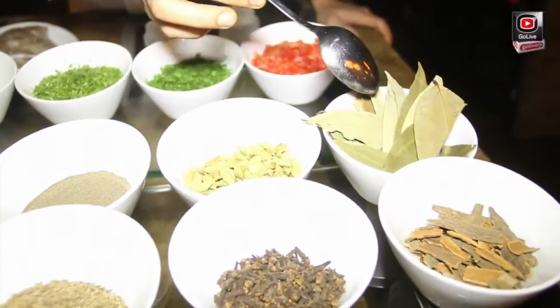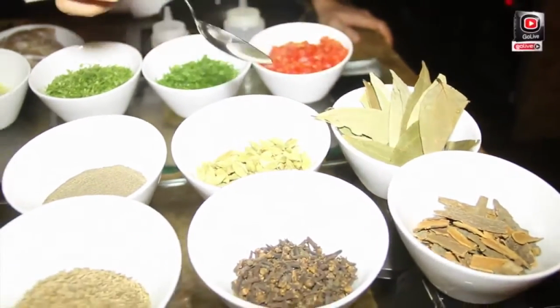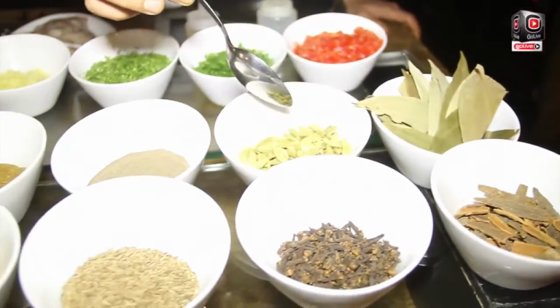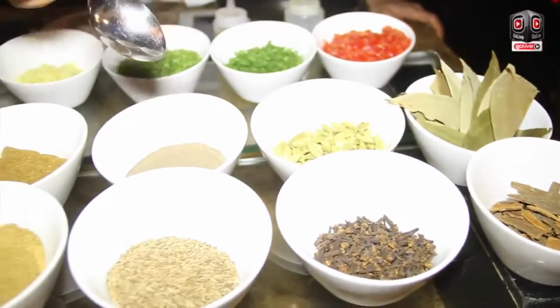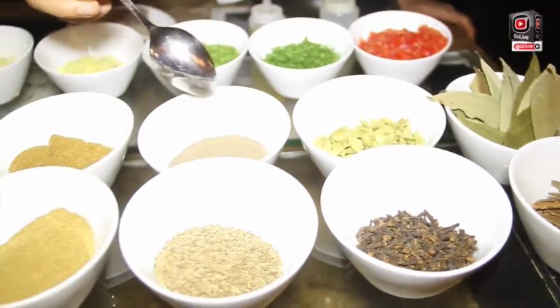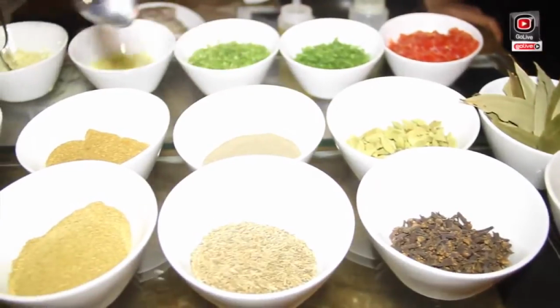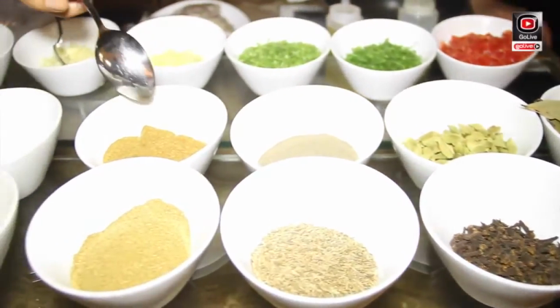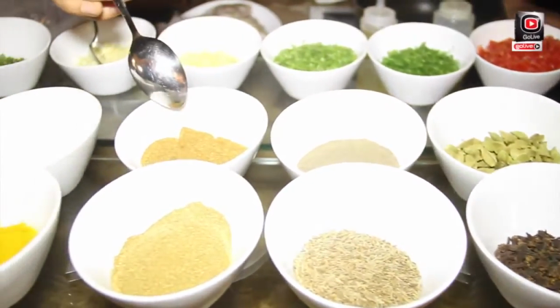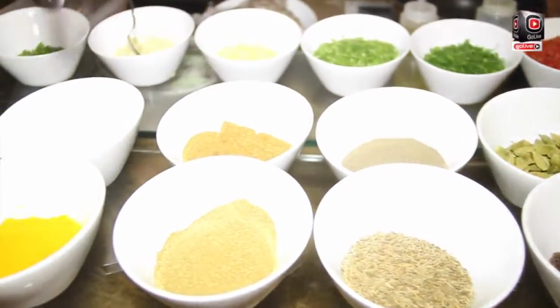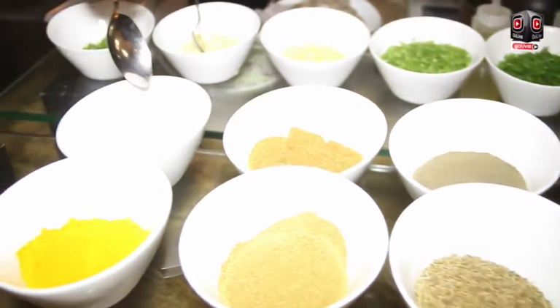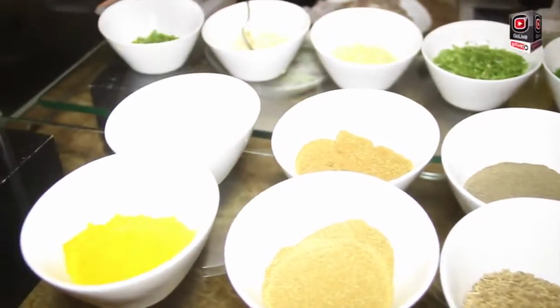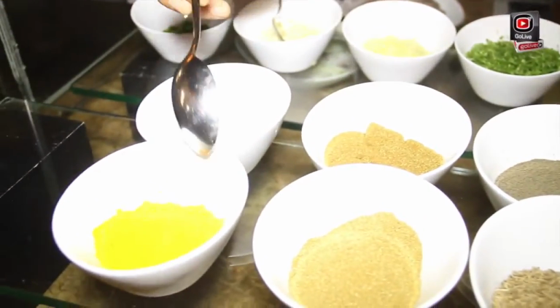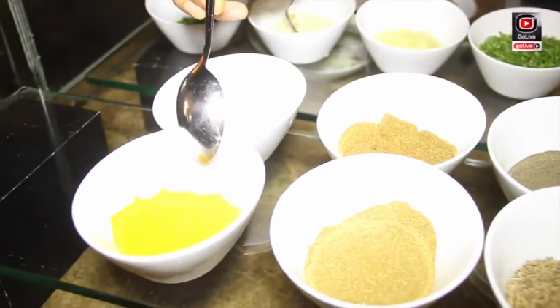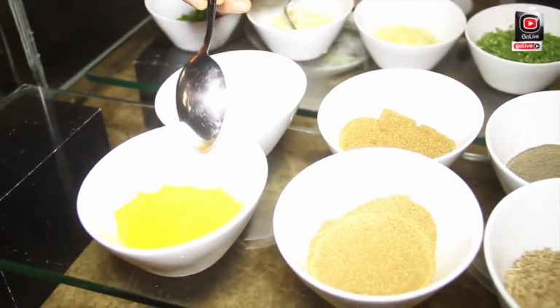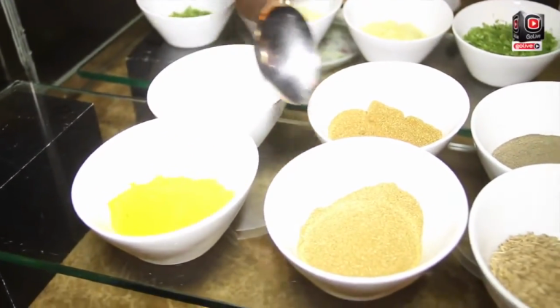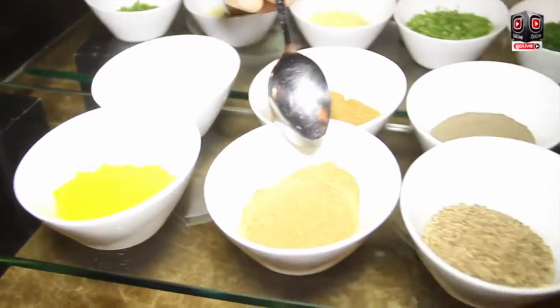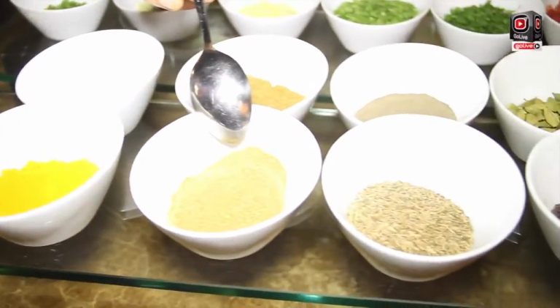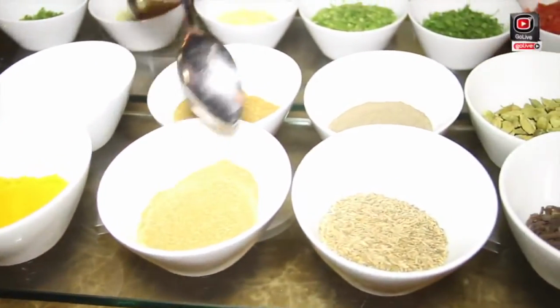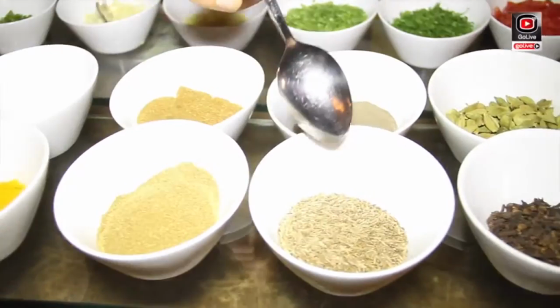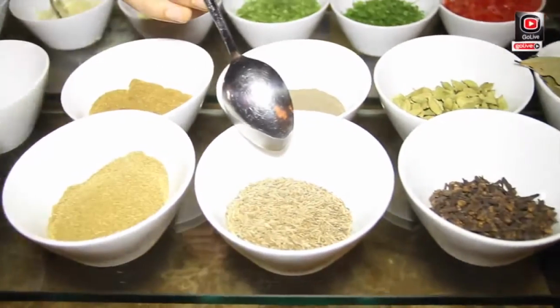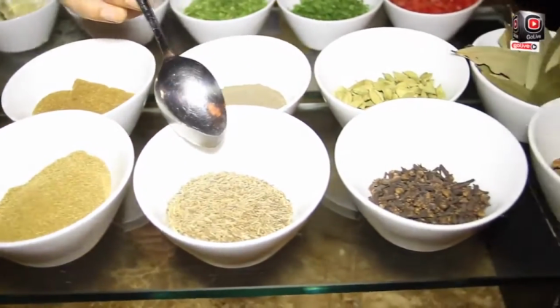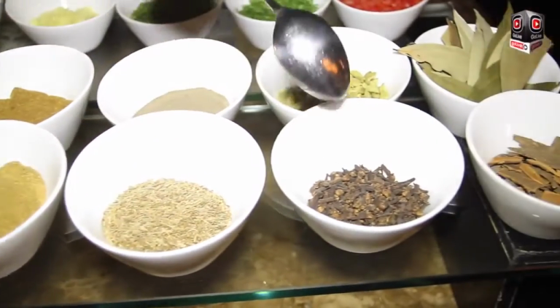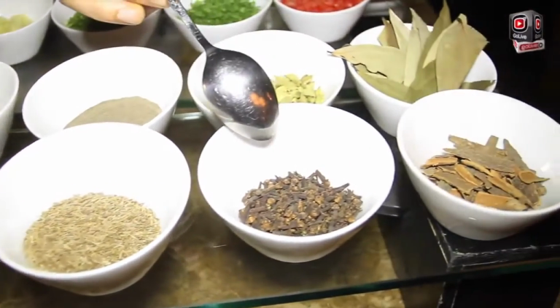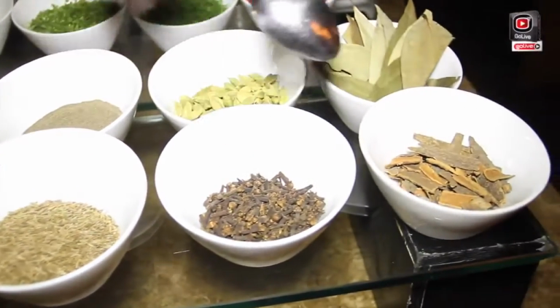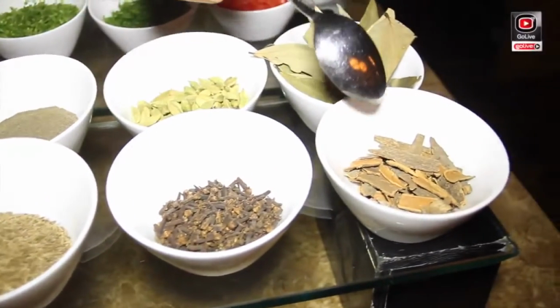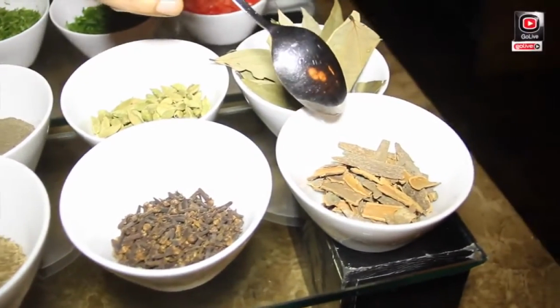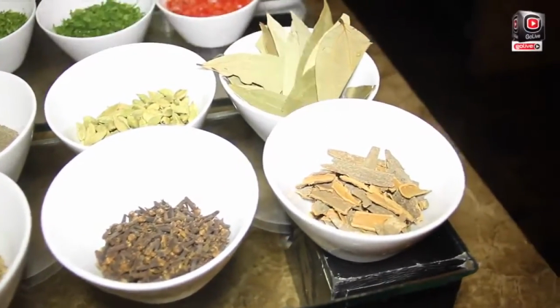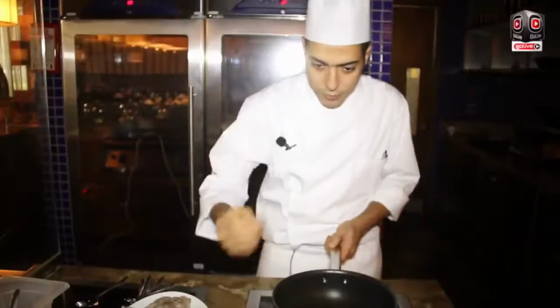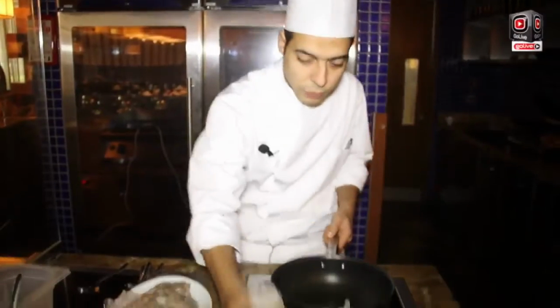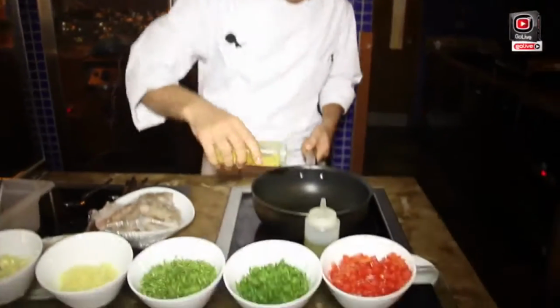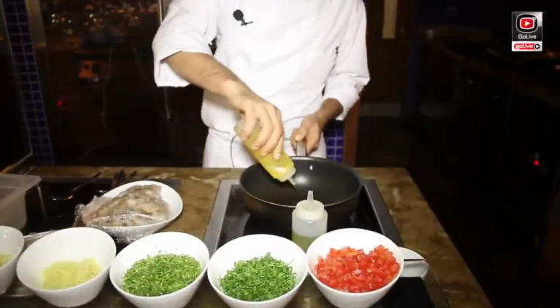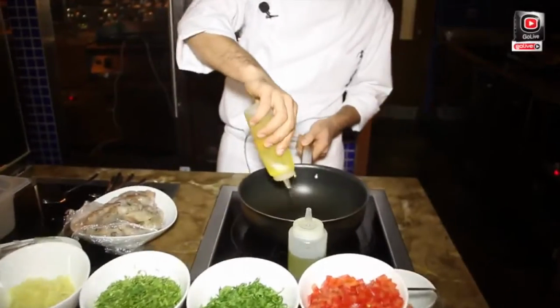Bay leaves, cardamom, black pepper, cumin, salt, turmeric, coriander powder, cumin seeds, cloves, and cinnamon. First, we will put the olive oil.